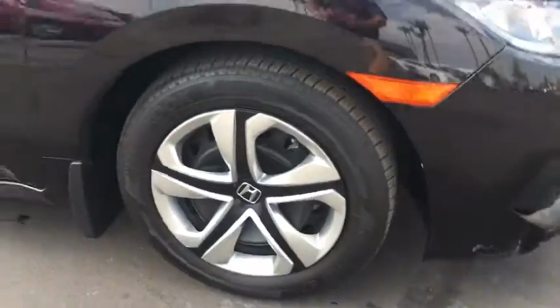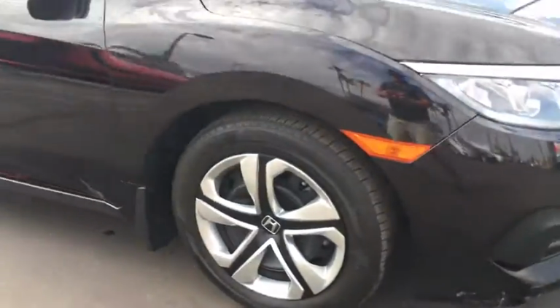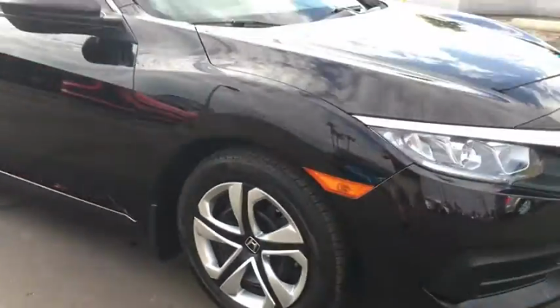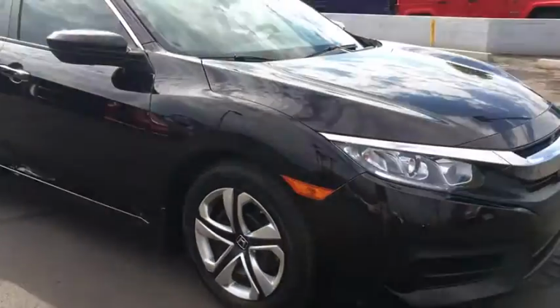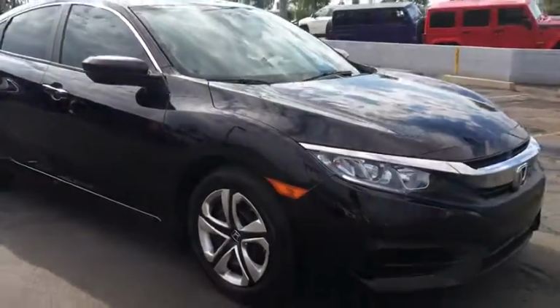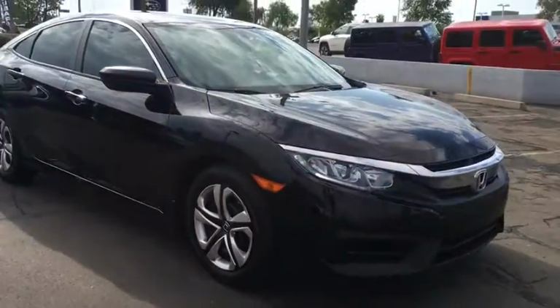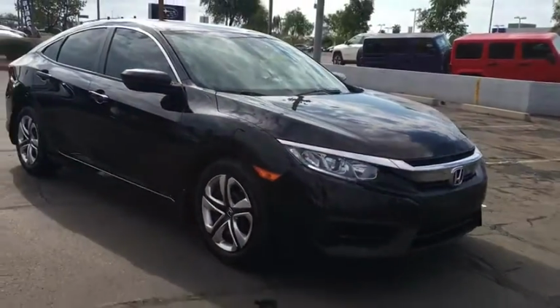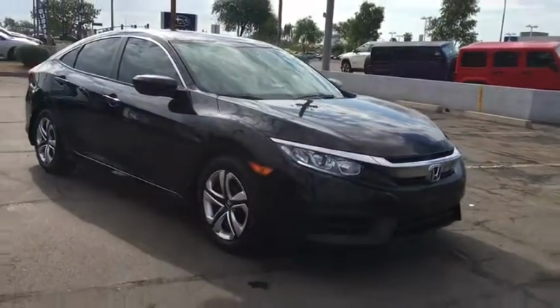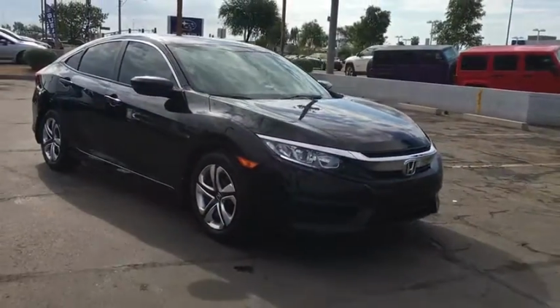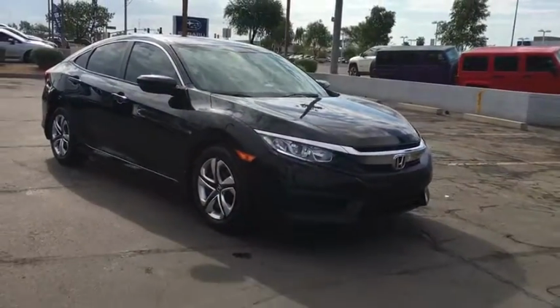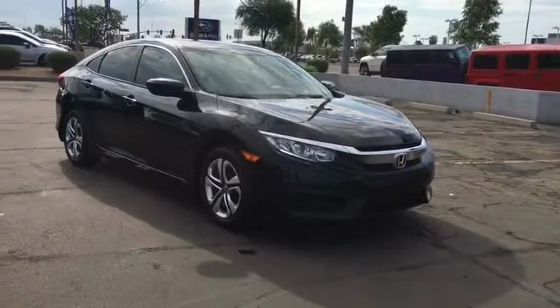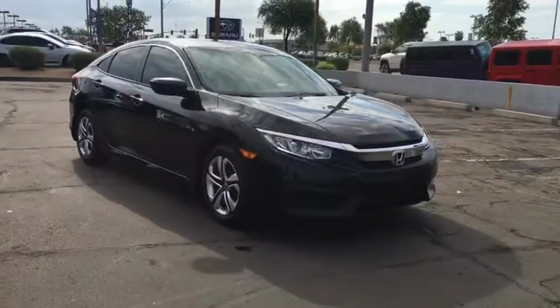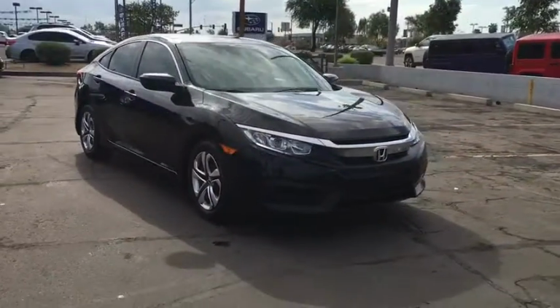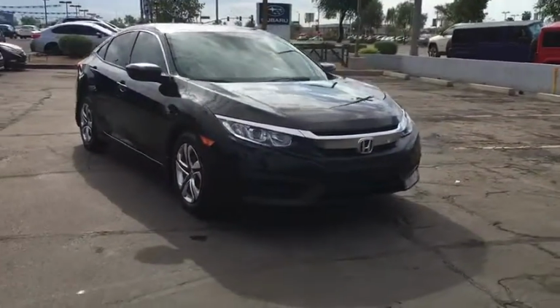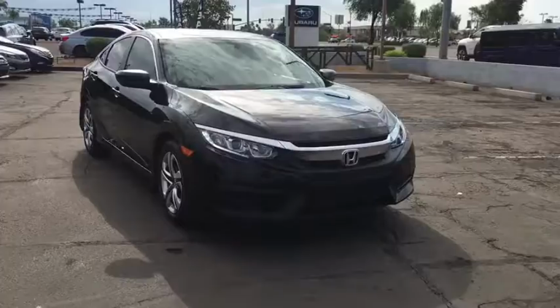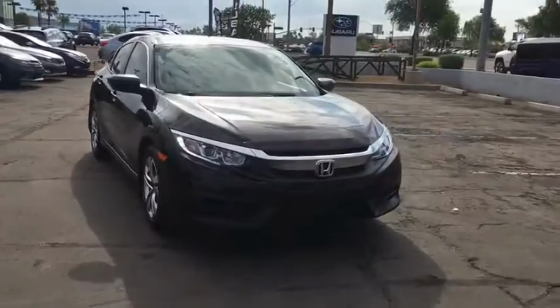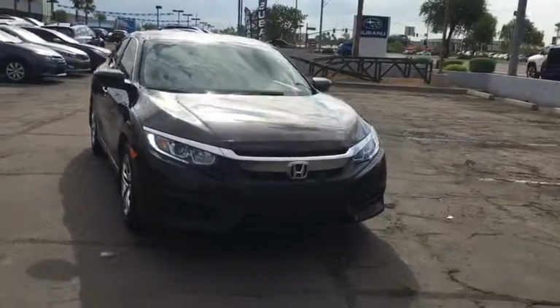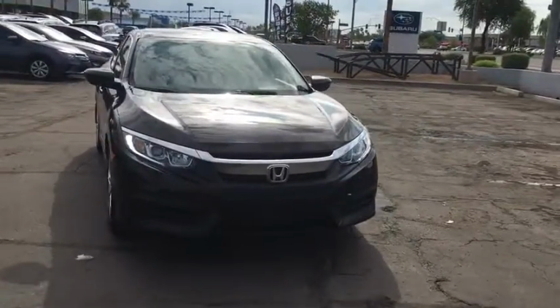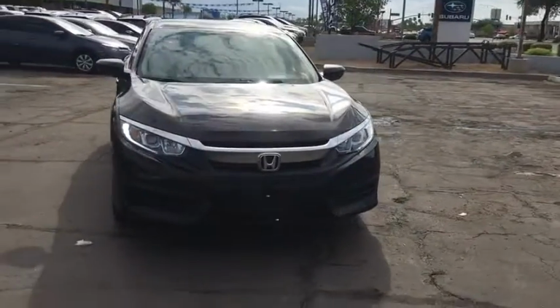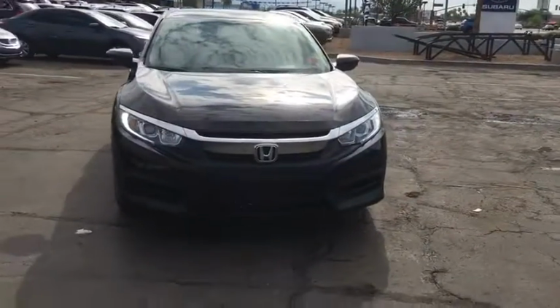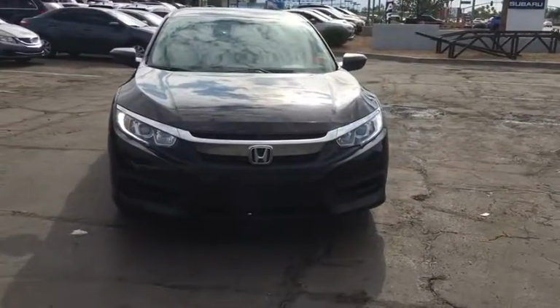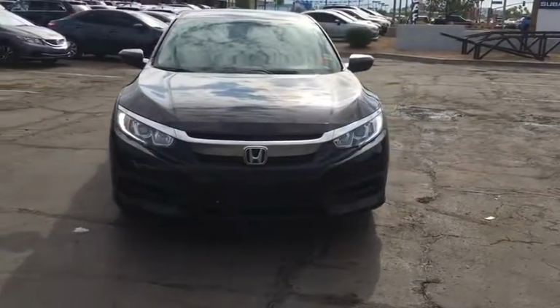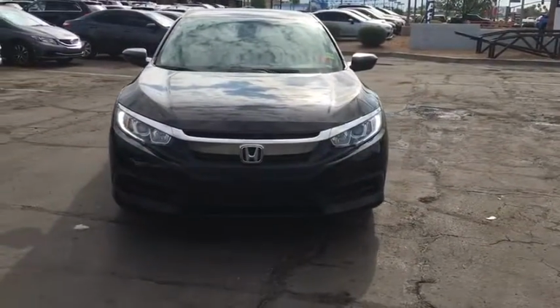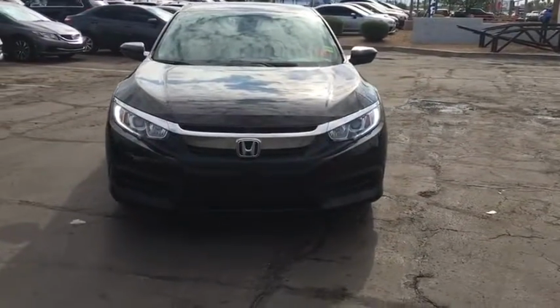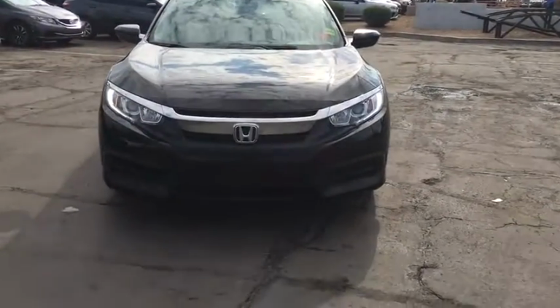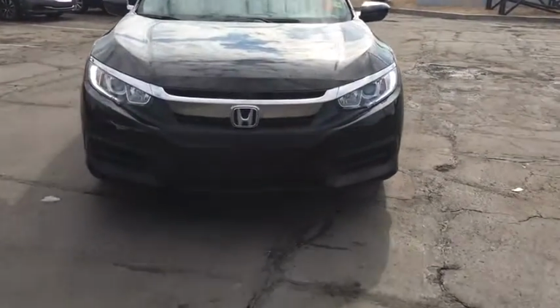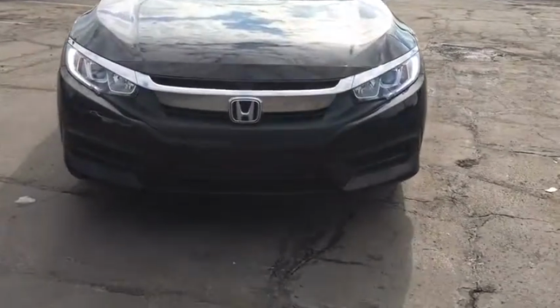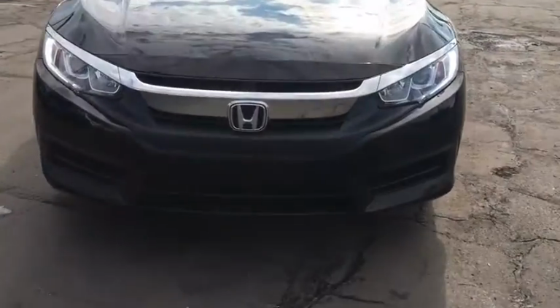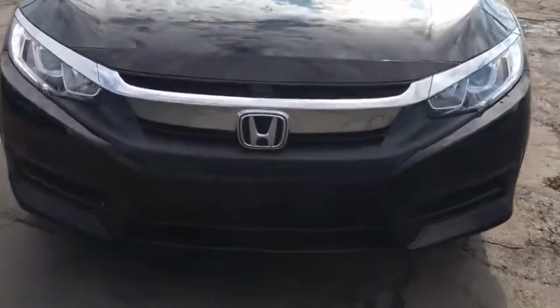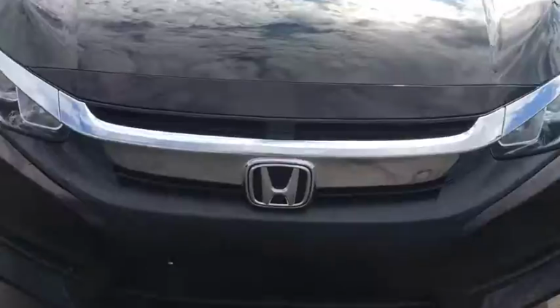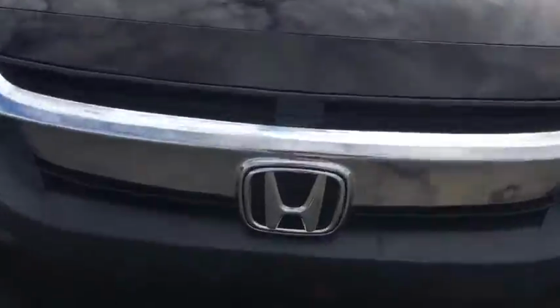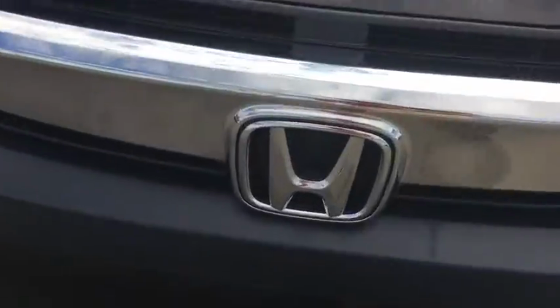Floor mats, climate control, AM-FM stereo radio, front-wheel drive, rear defrost, MP3 player, bucket seats, child safety locks. Come take a test drive today.